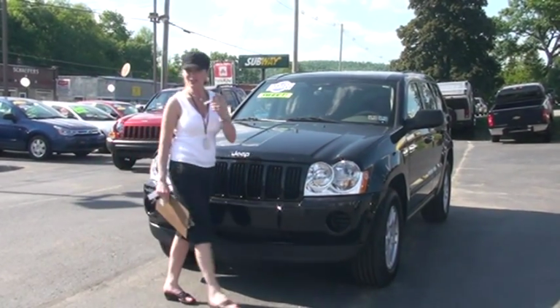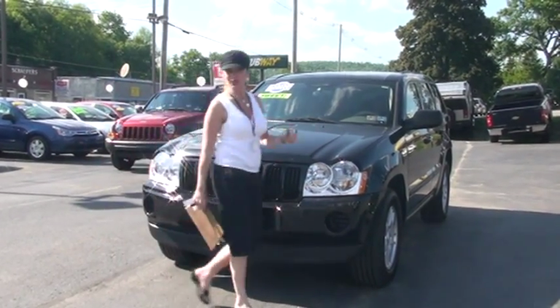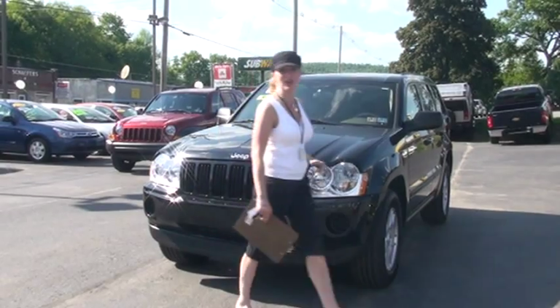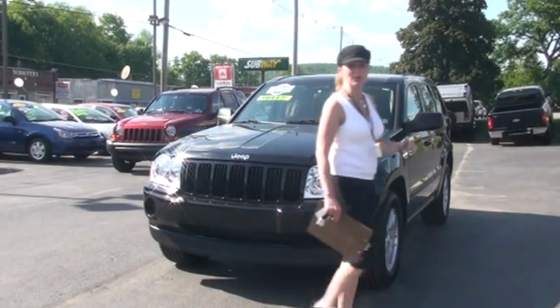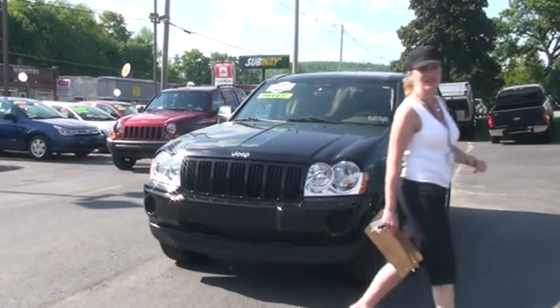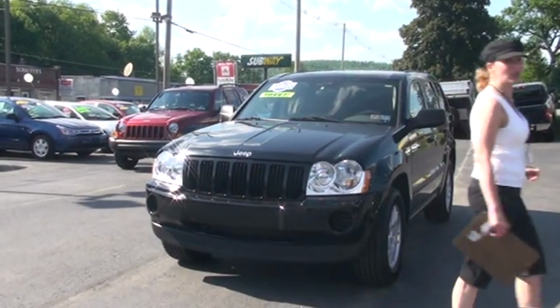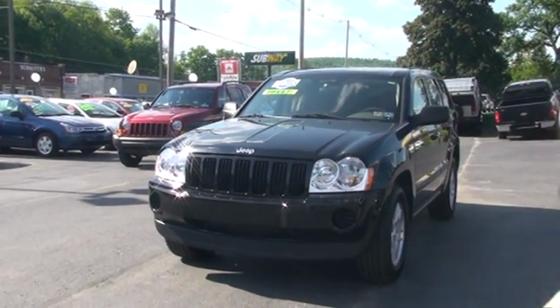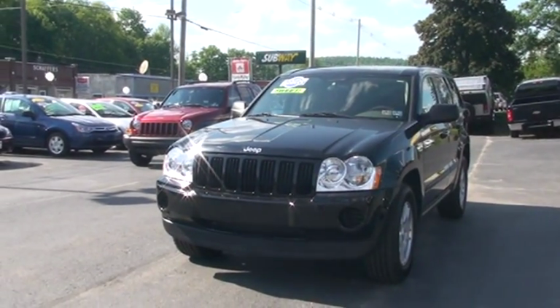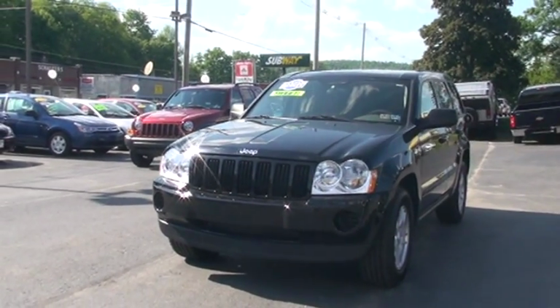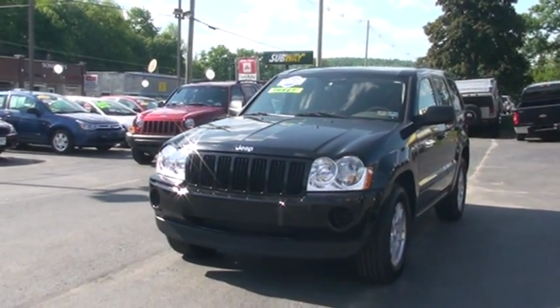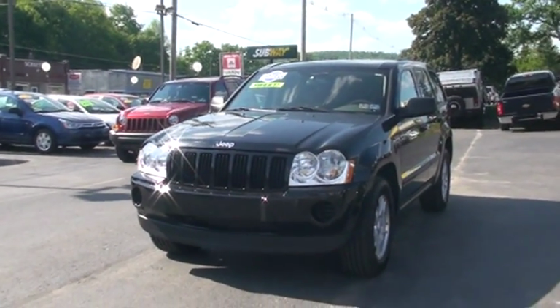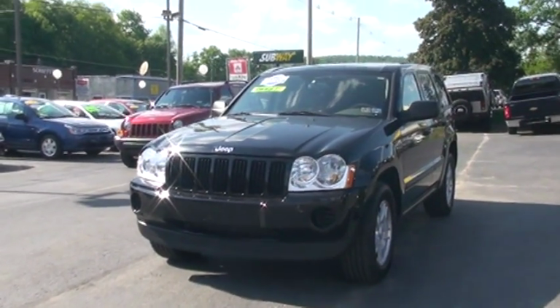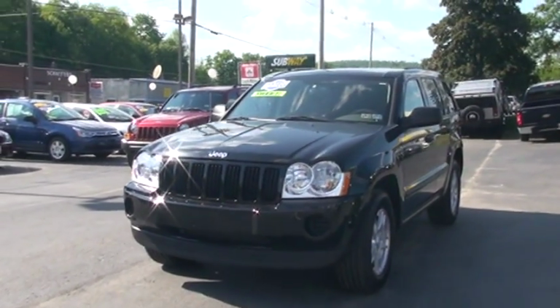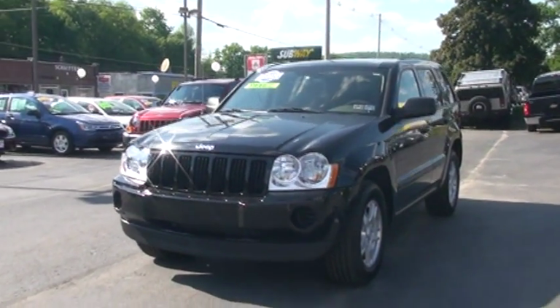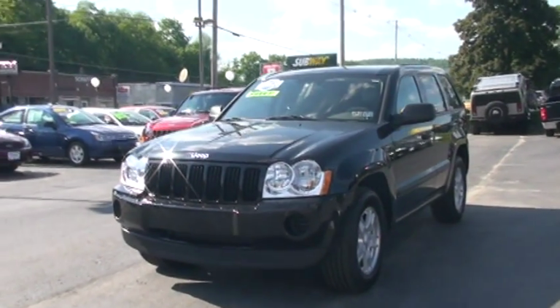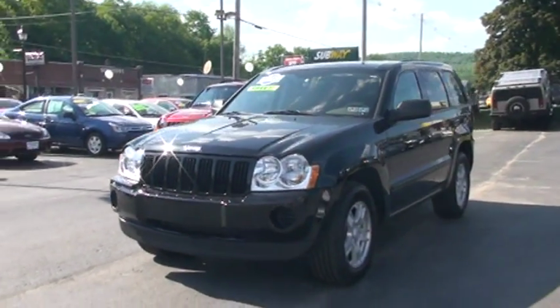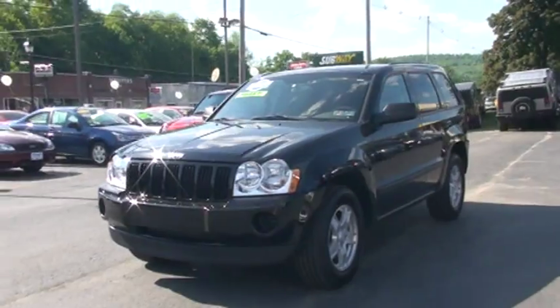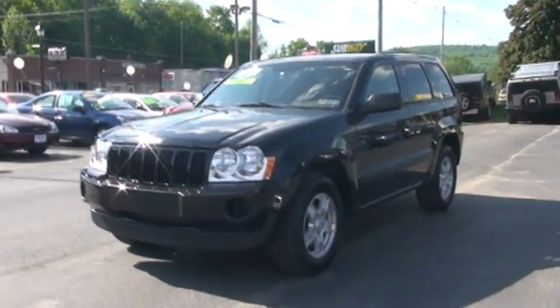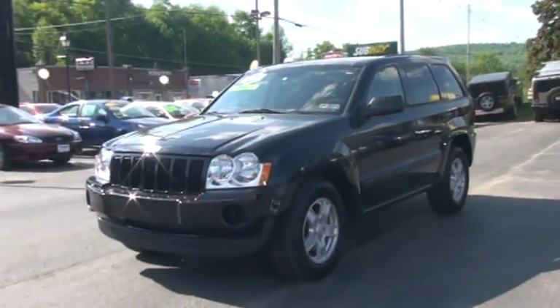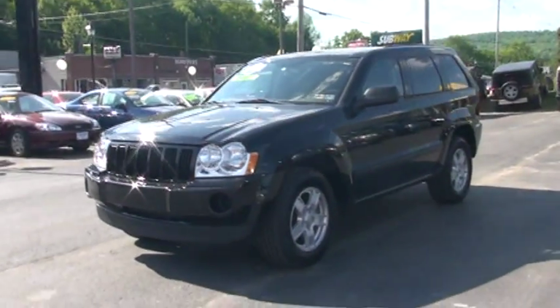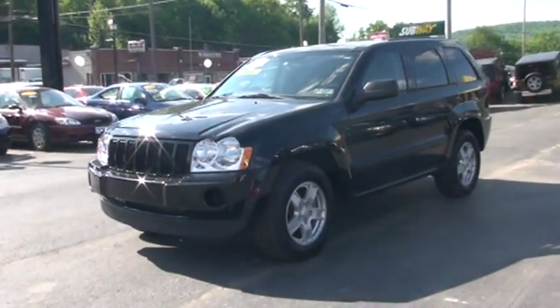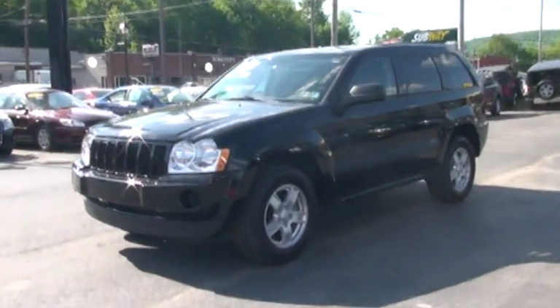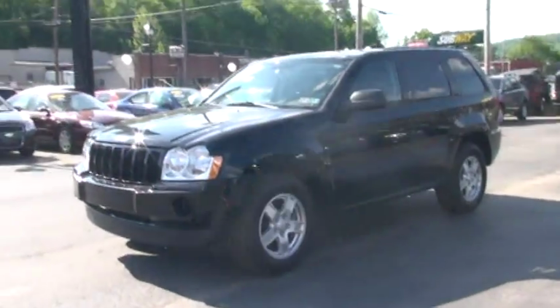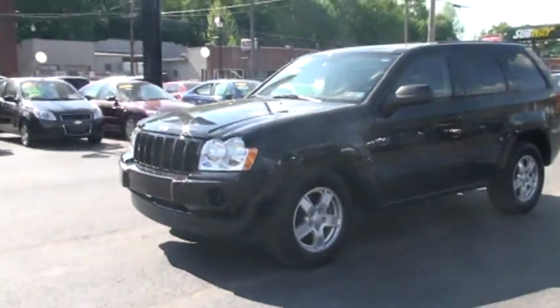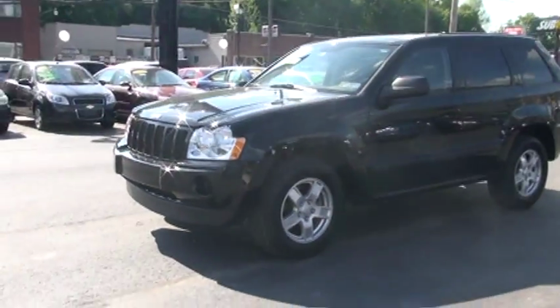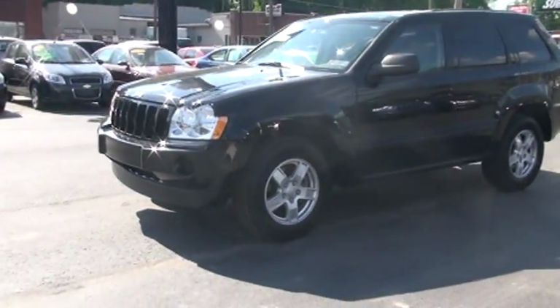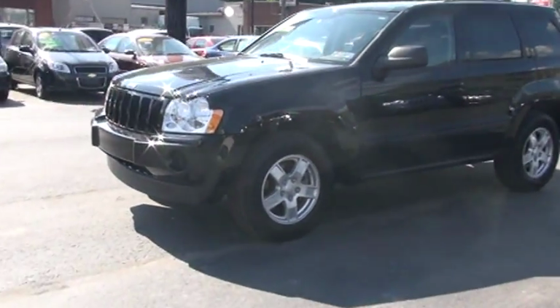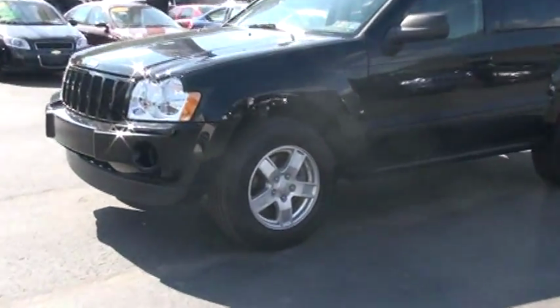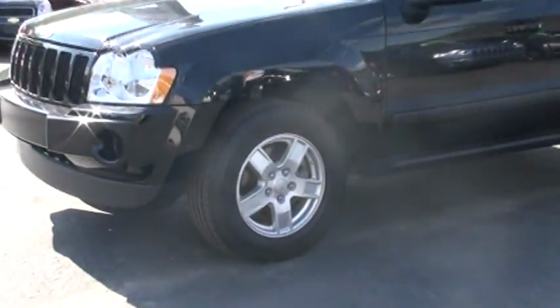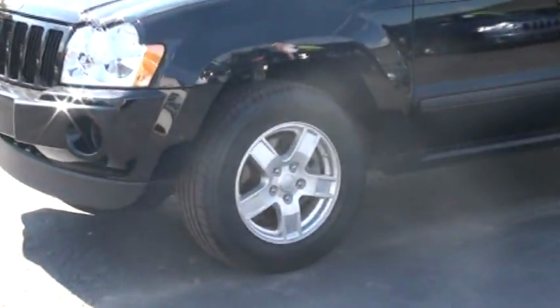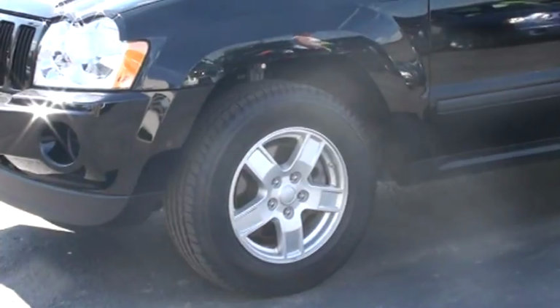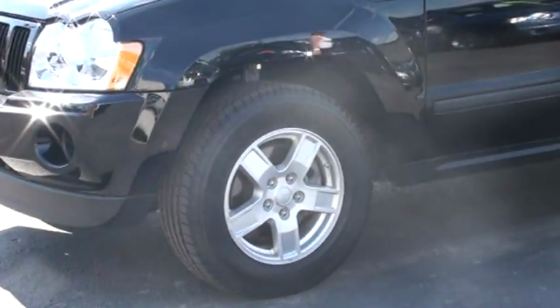It's featured here in a black clear coat, really loving the sunshine — it just bounces off that. It has 17-inch aluminum tires, nice and beefy.